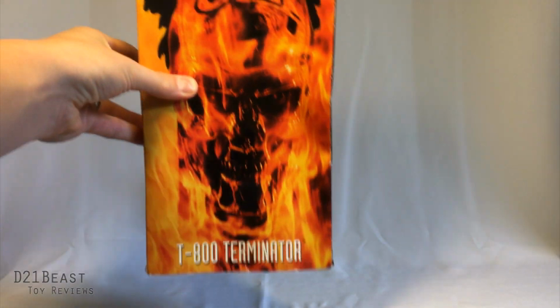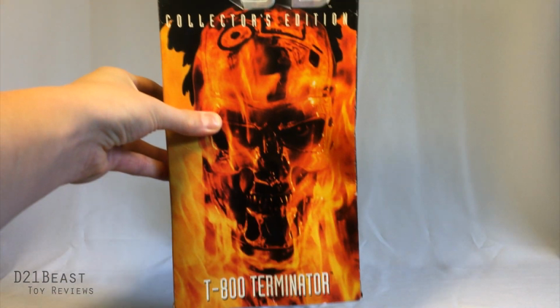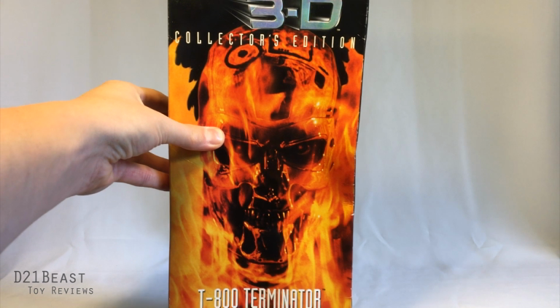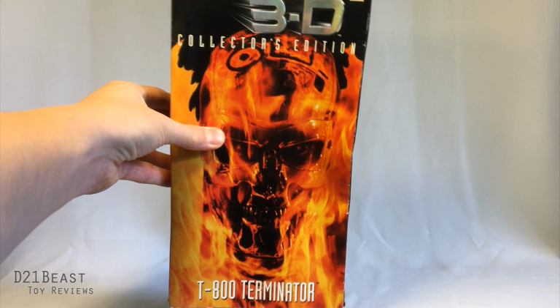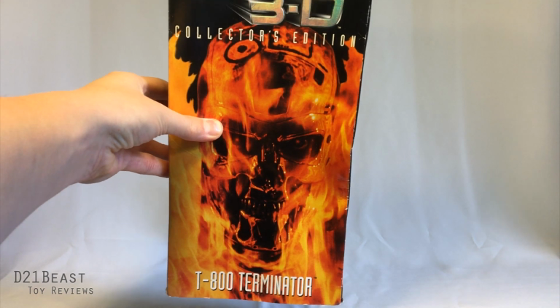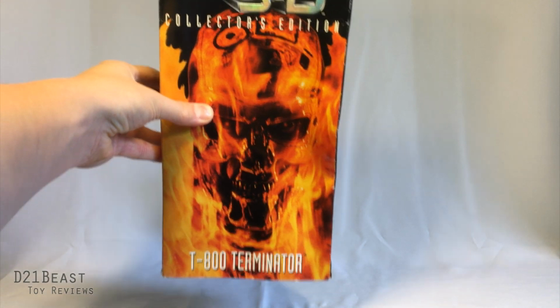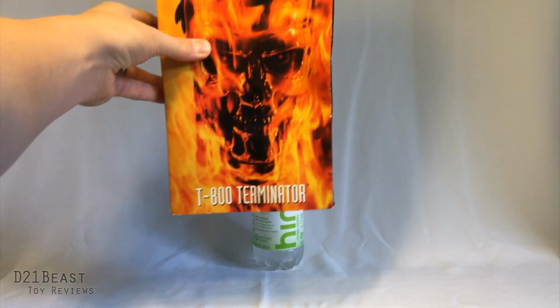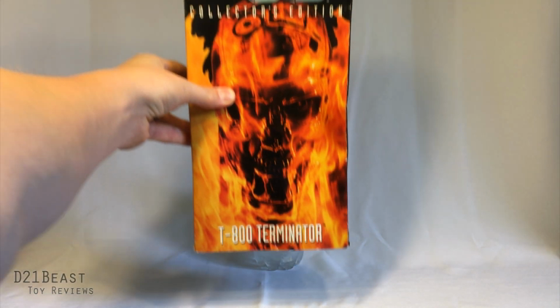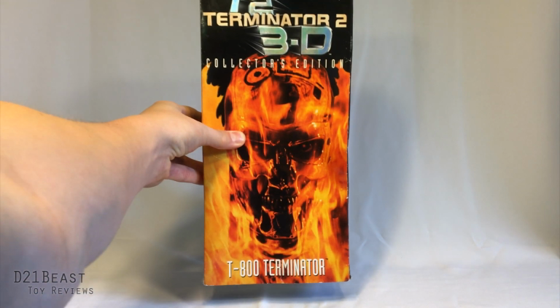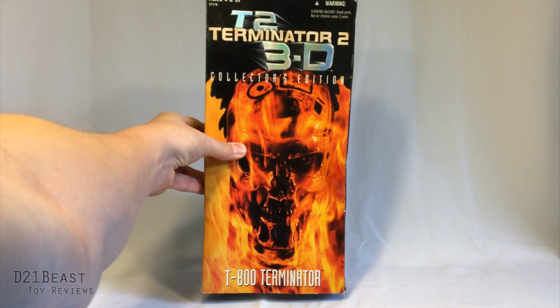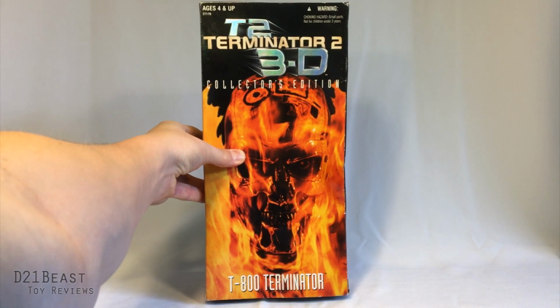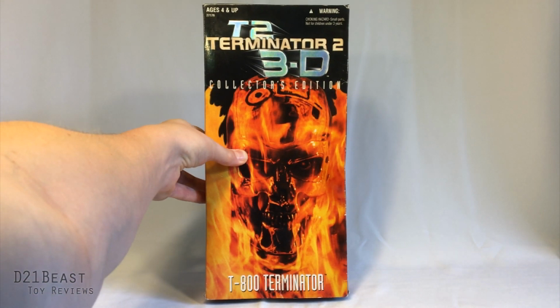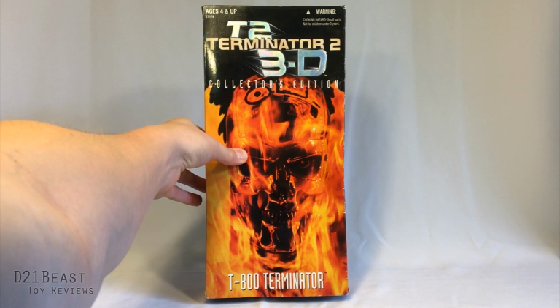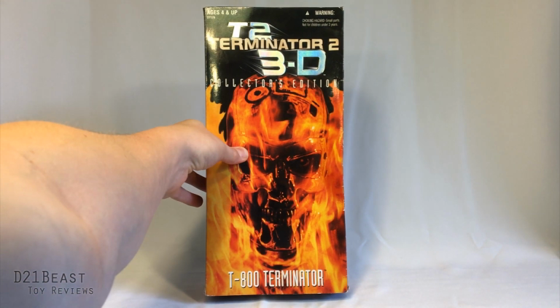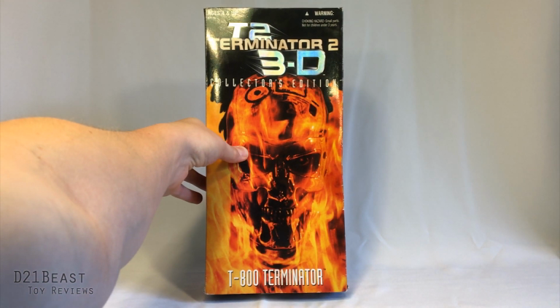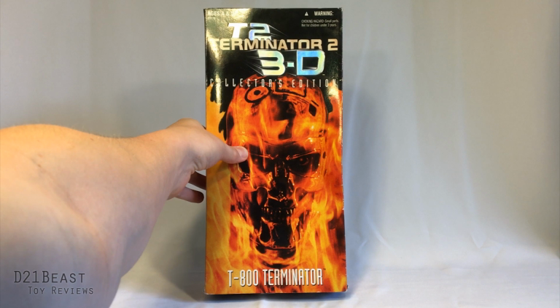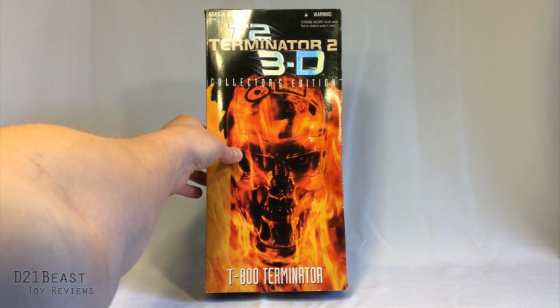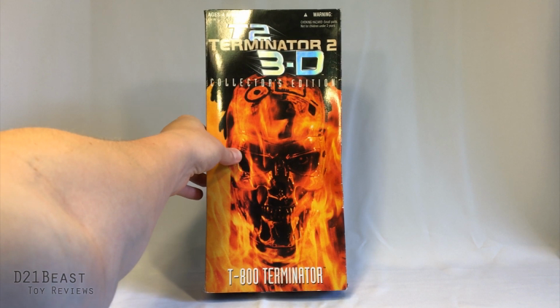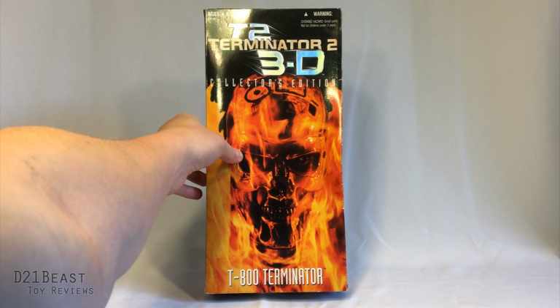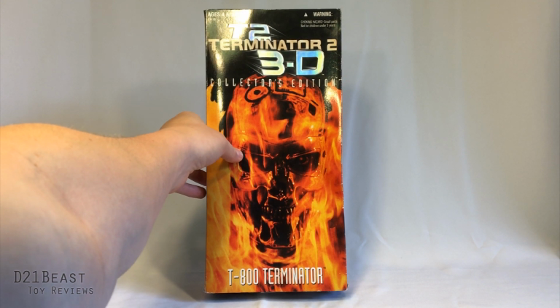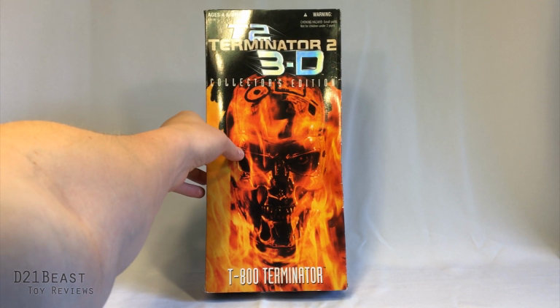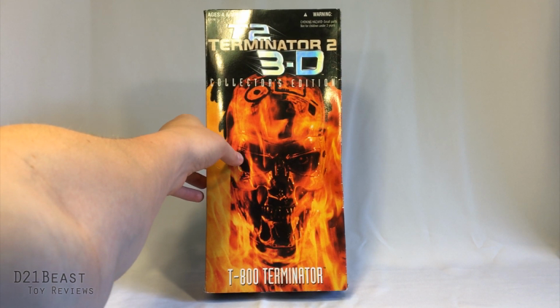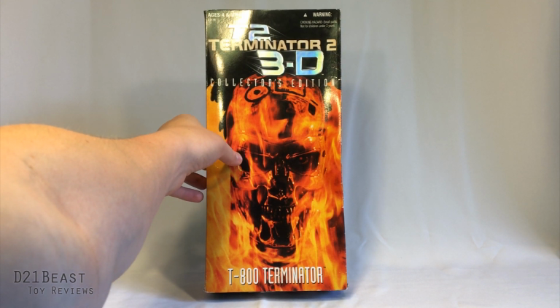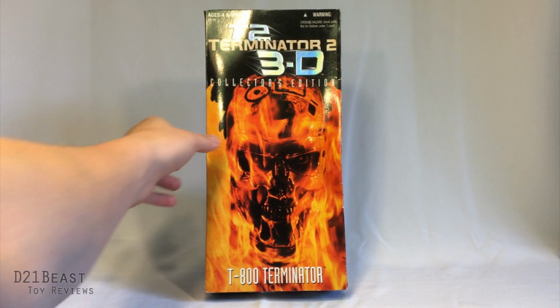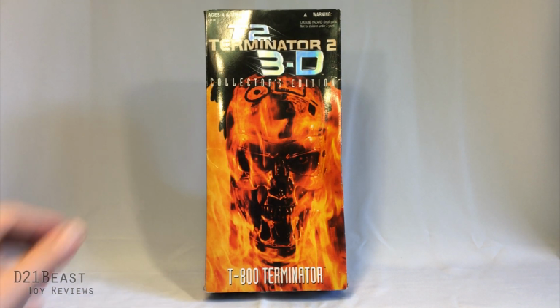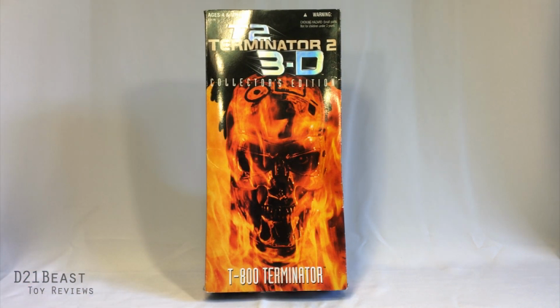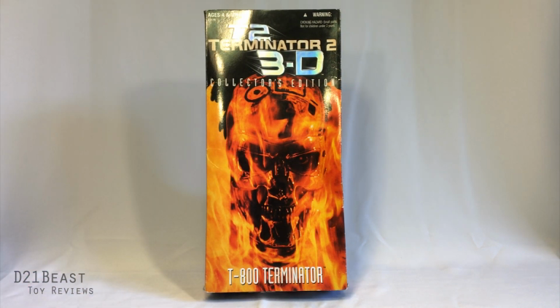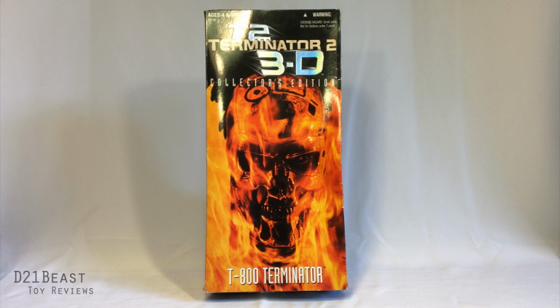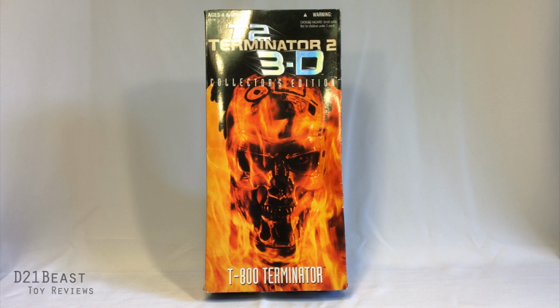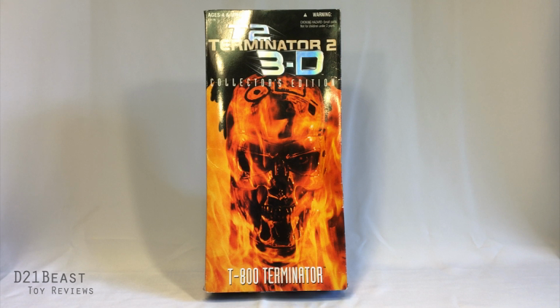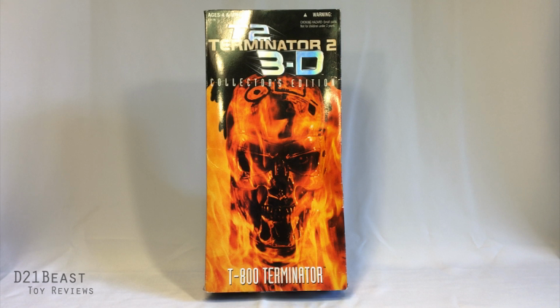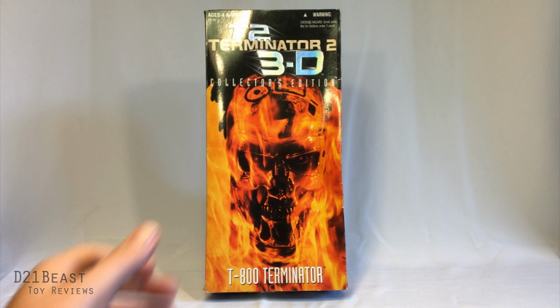Very of its era. I think they would handle this a lot differently now if this were to be made today, and unfortunately the box is a little bit damaged. I'm not sure if that happened when the product was coming to me, or if that's how it was in Ryan's storage, but since we do have a damaged box here, I thought we'd go ahead and check this guy out.